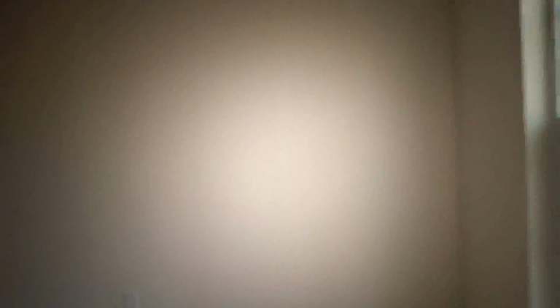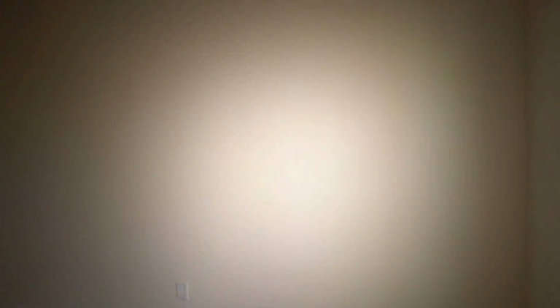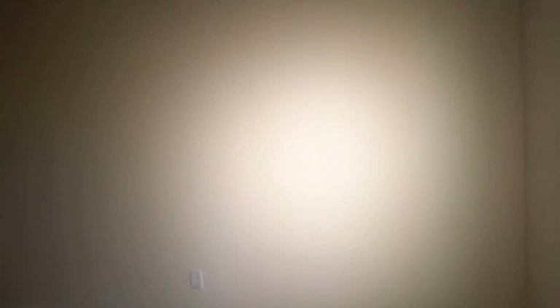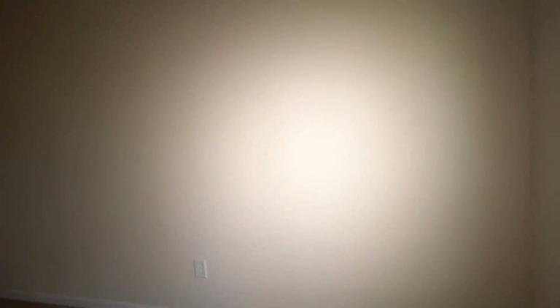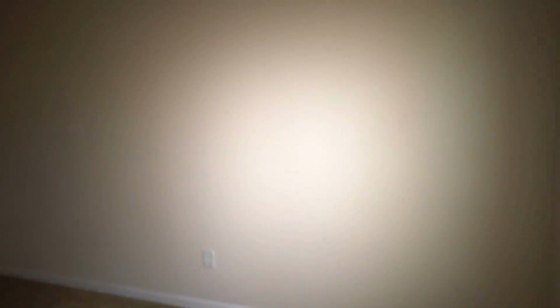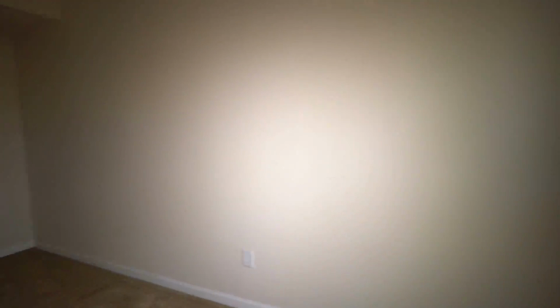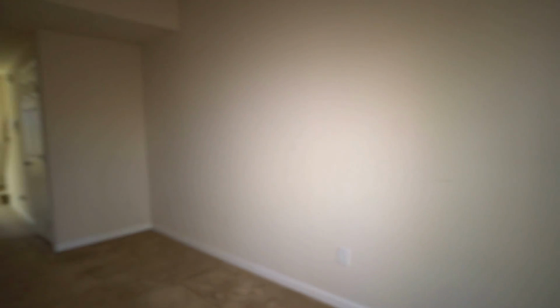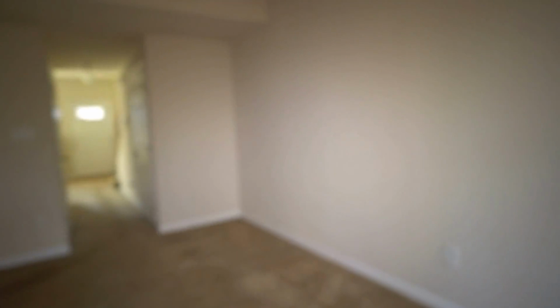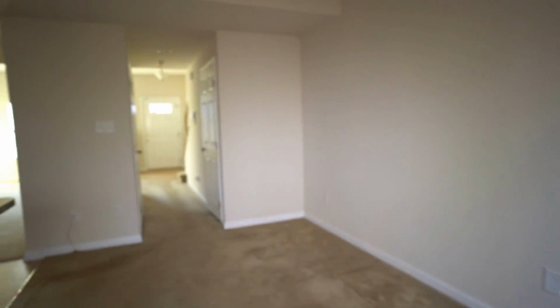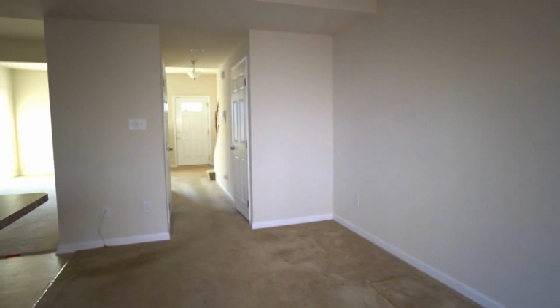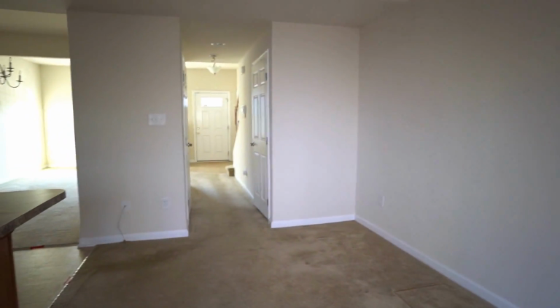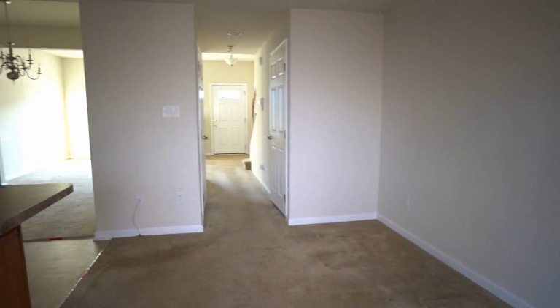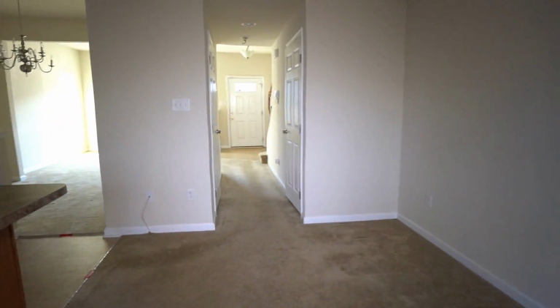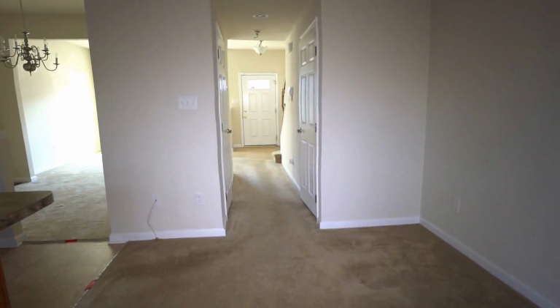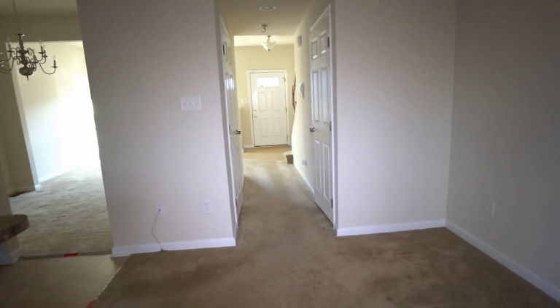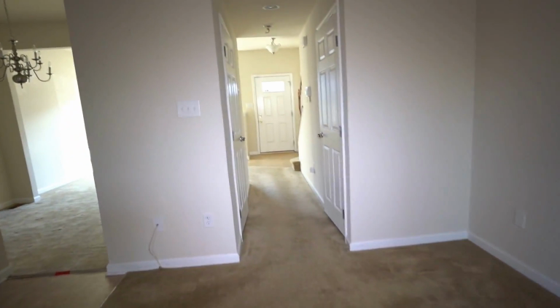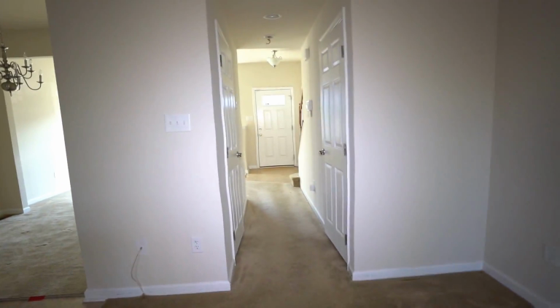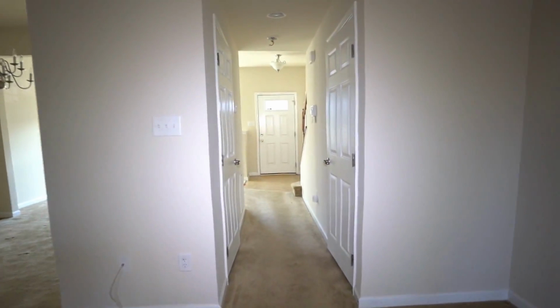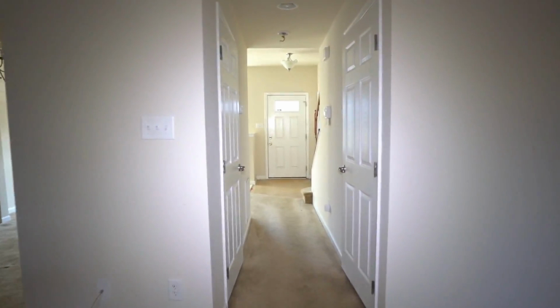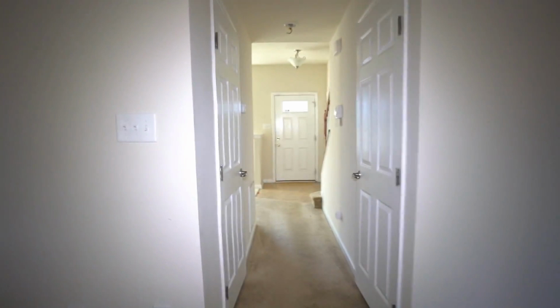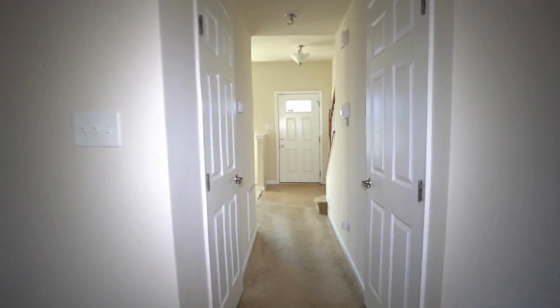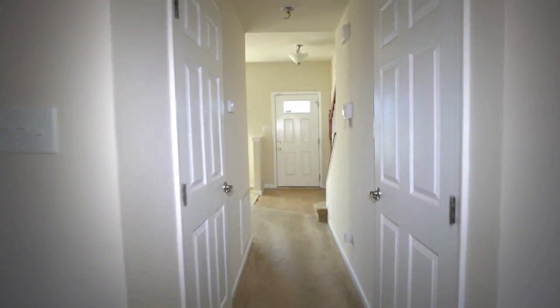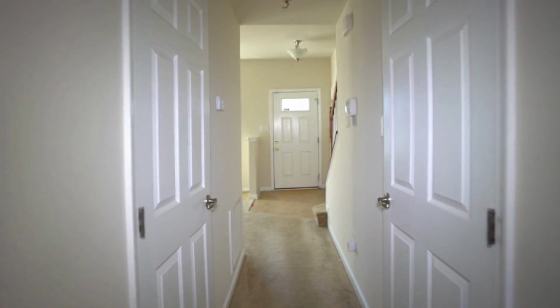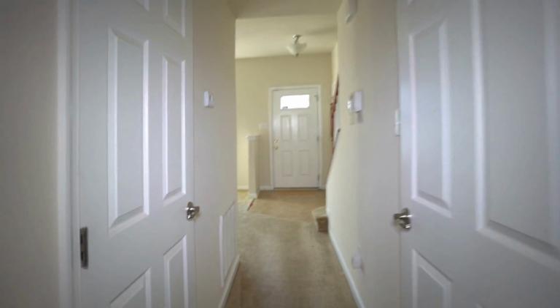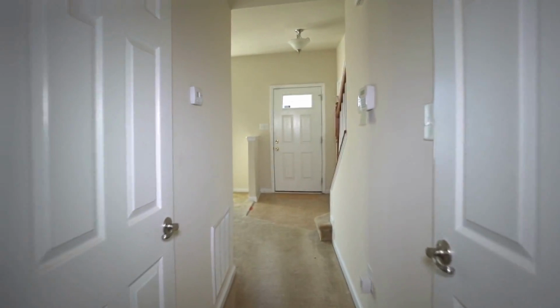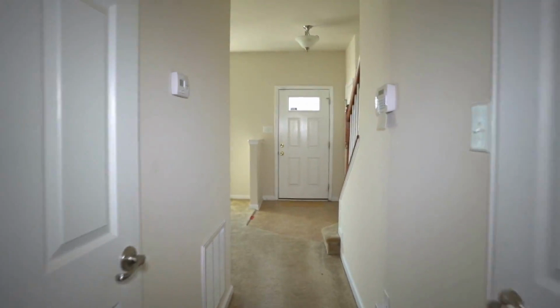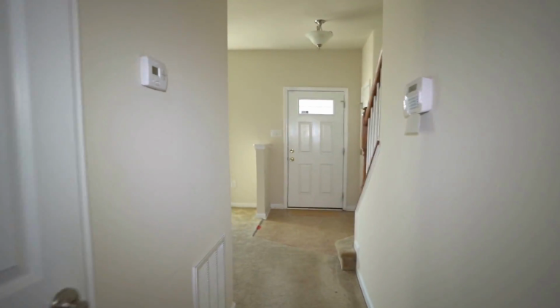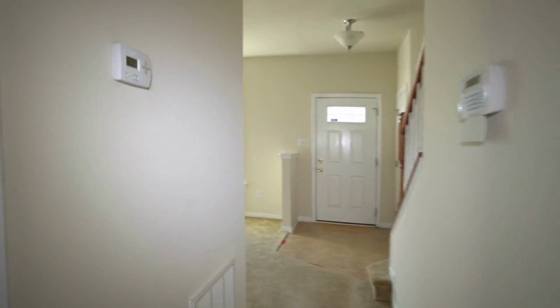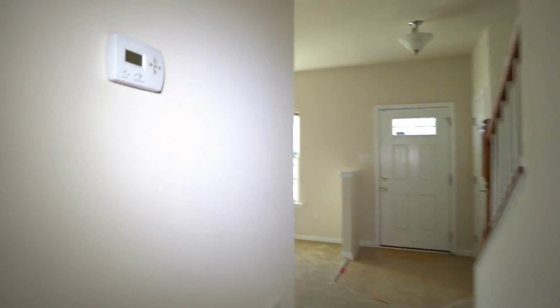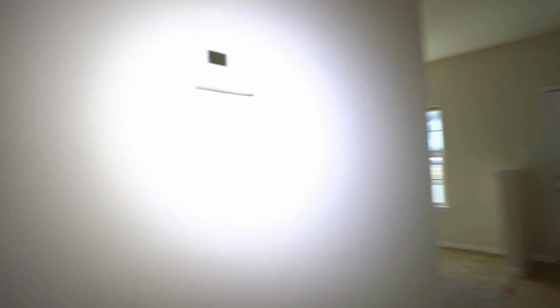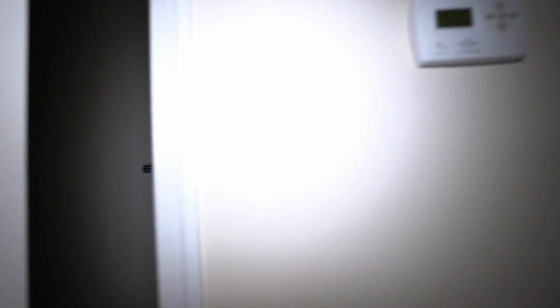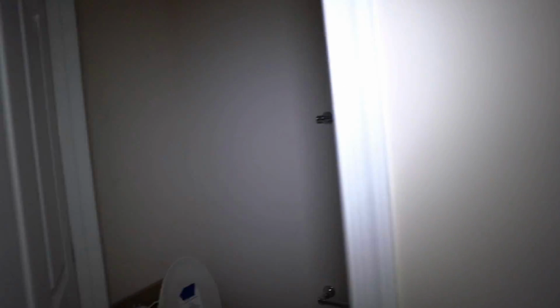My viewers from the north will appreciate this — we've got a full finished basement, and we don't see that very often in this area. We definitely don't see it very often in townhome communities.